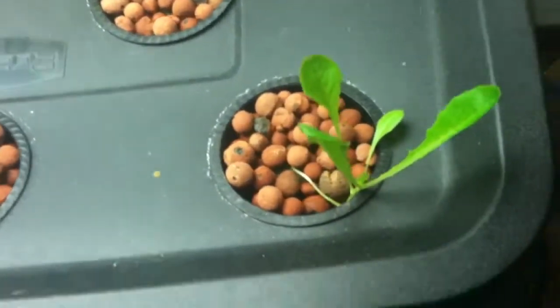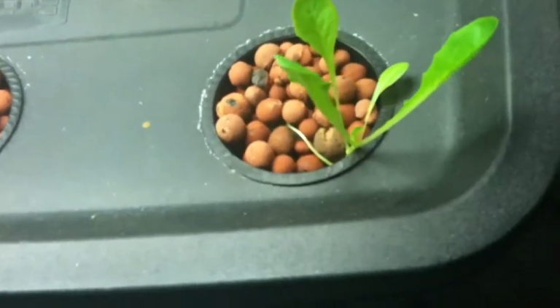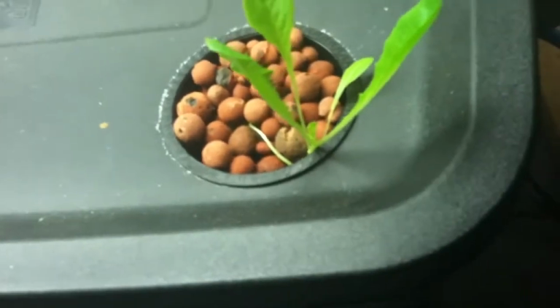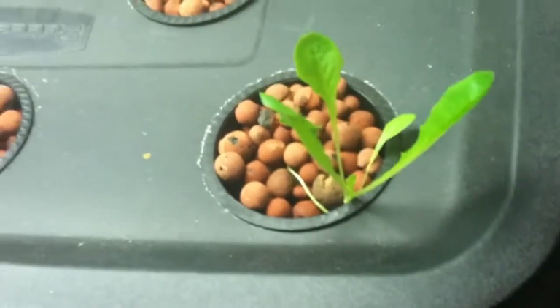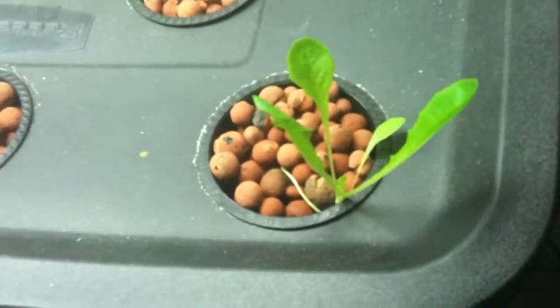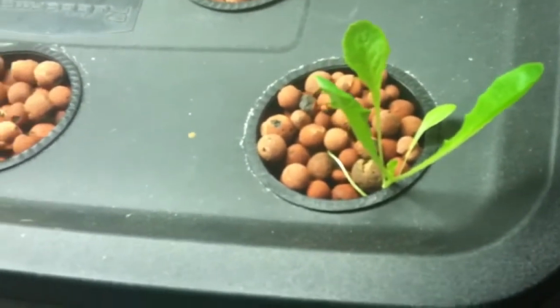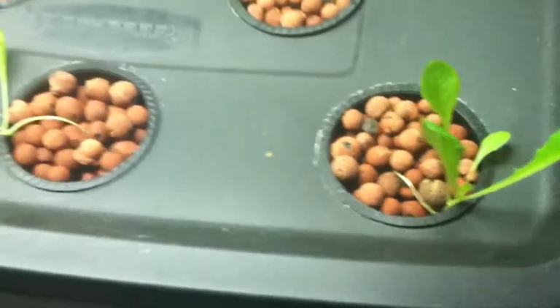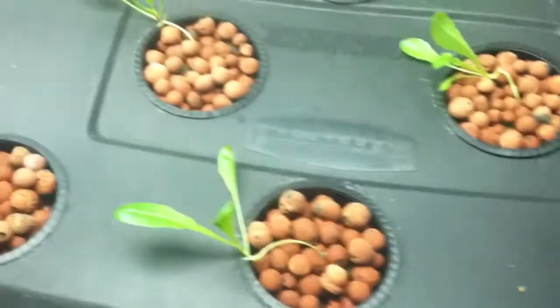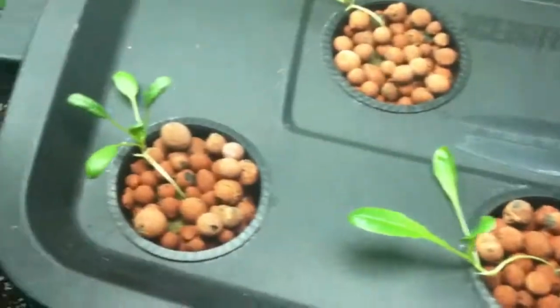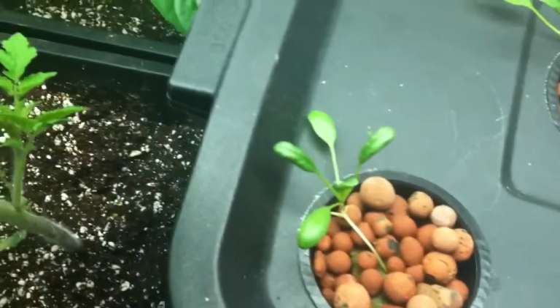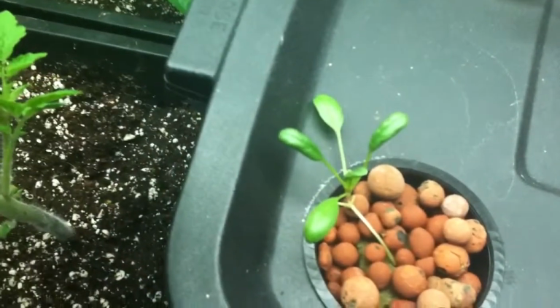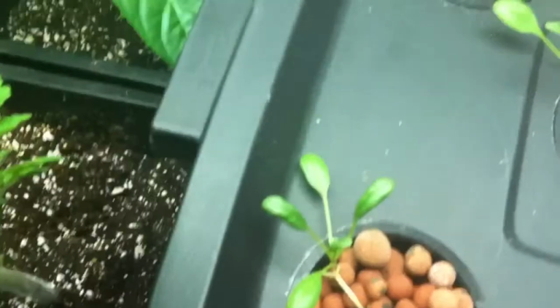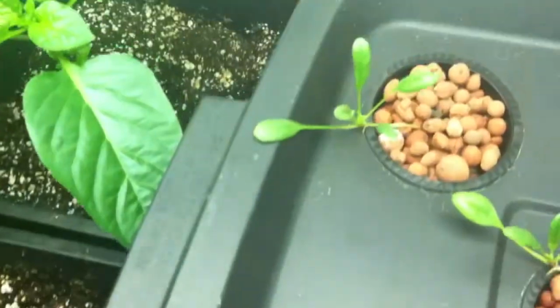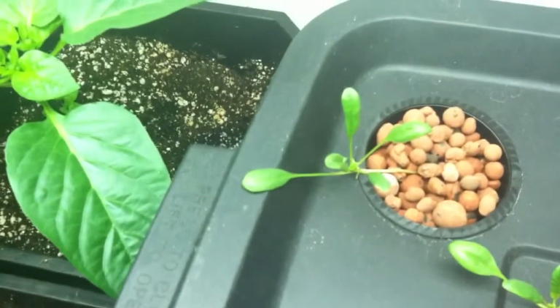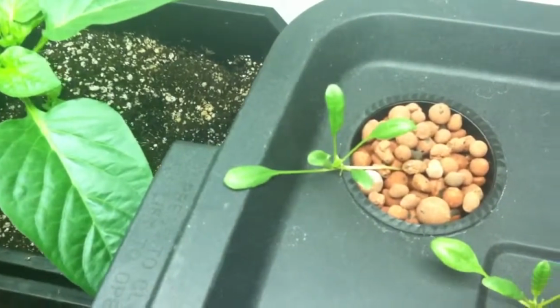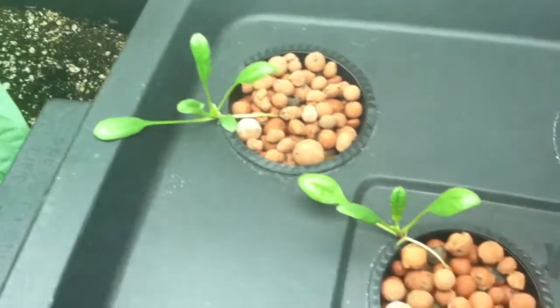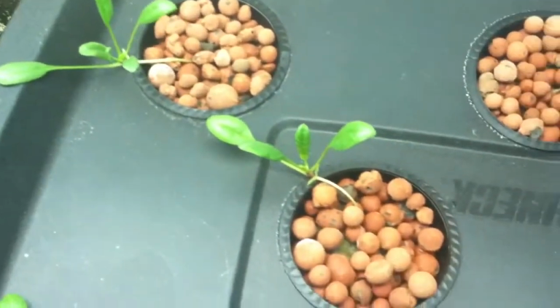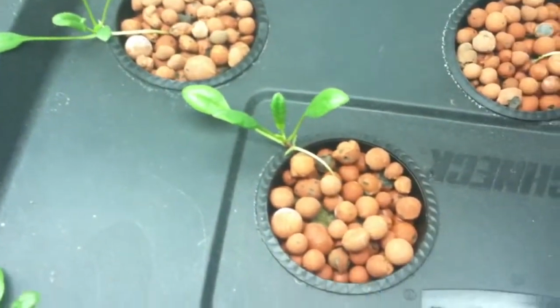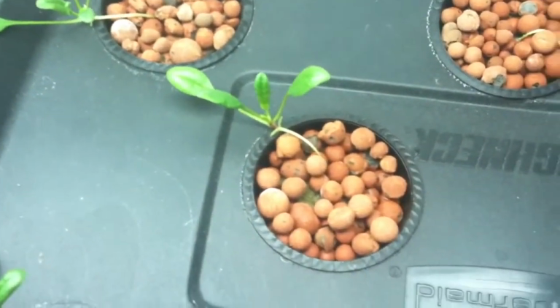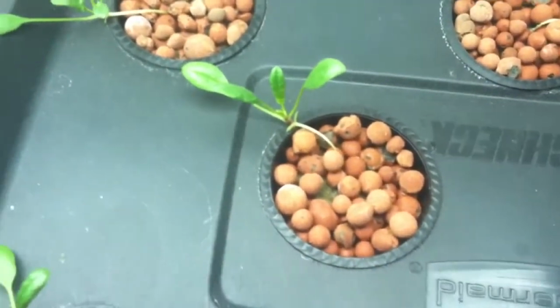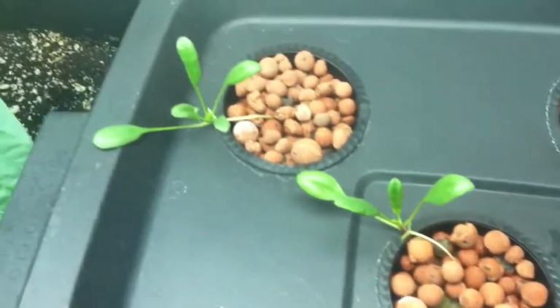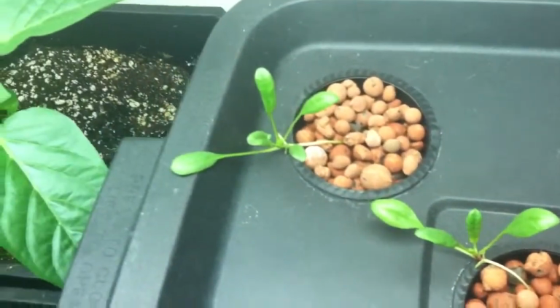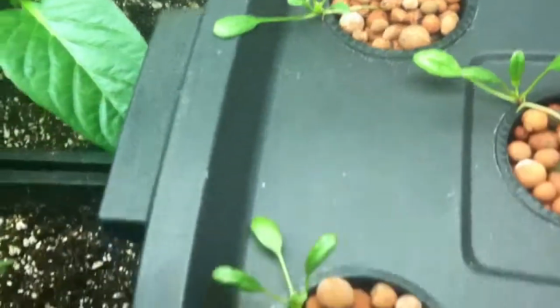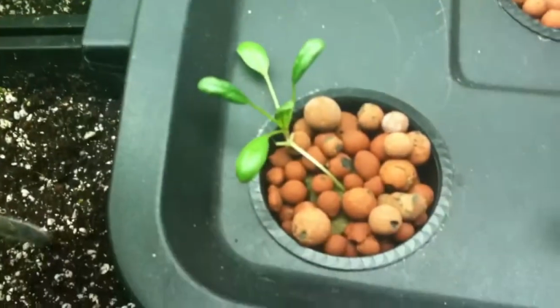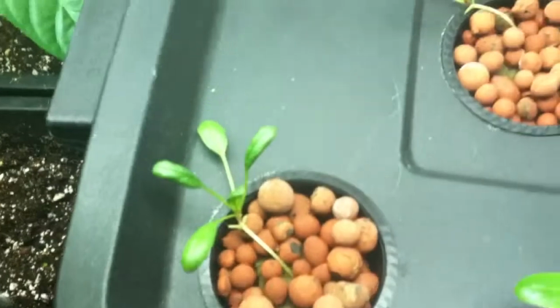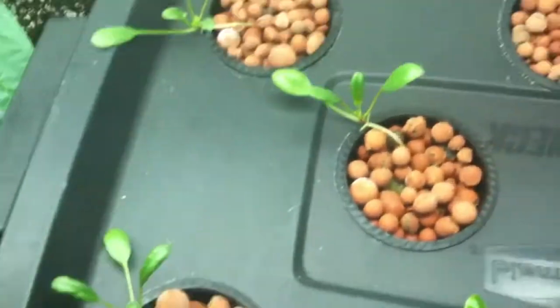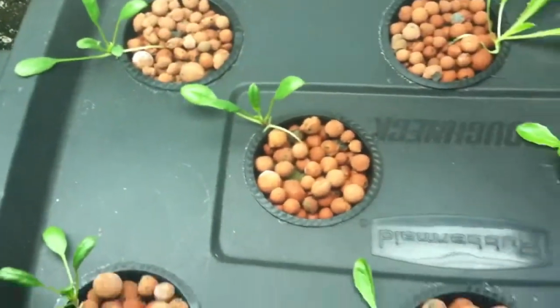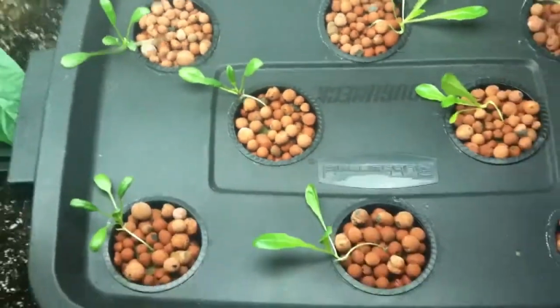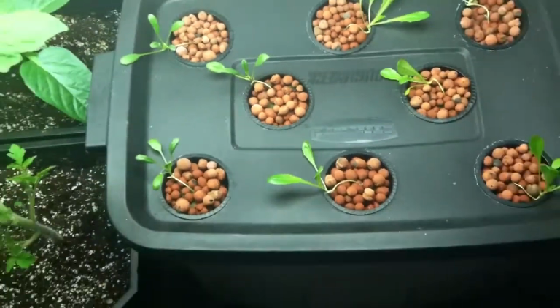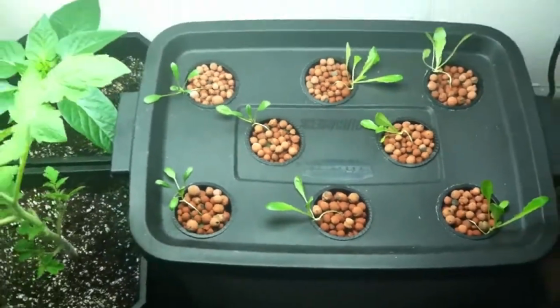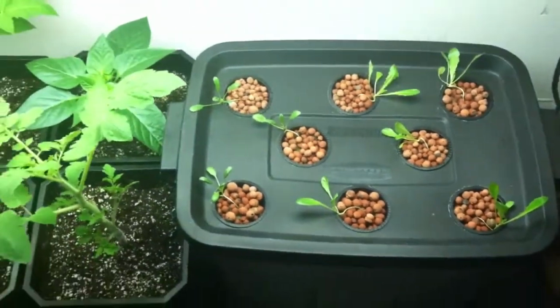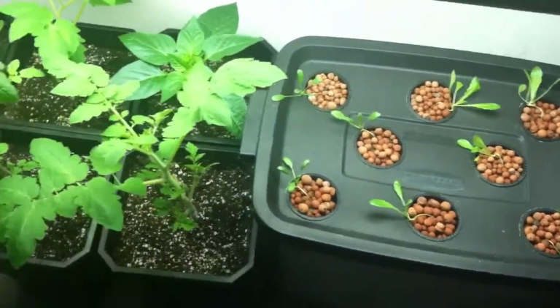That one especially is really taking off. I've got a few more leaves on this spinach here, so they're doing pretty well.